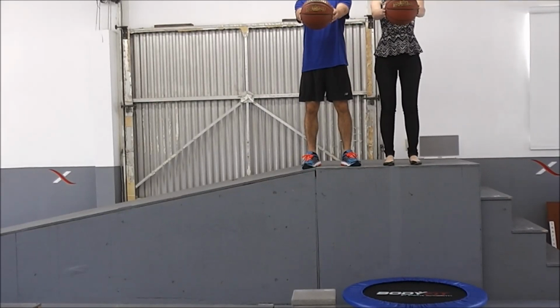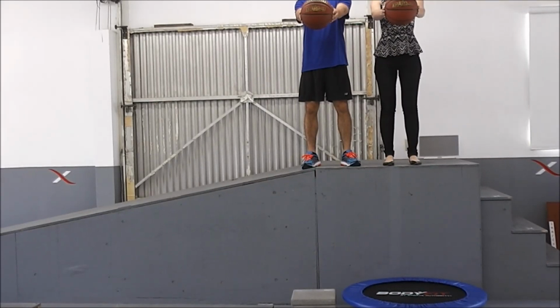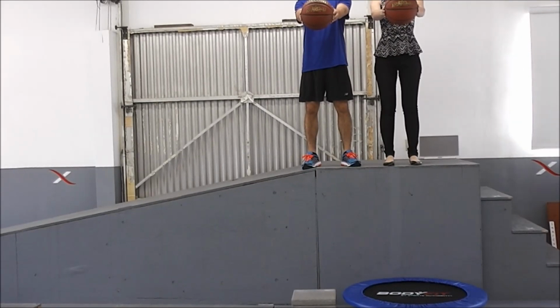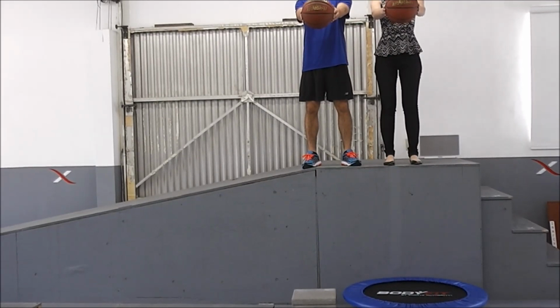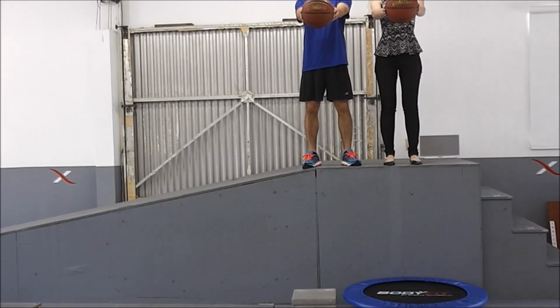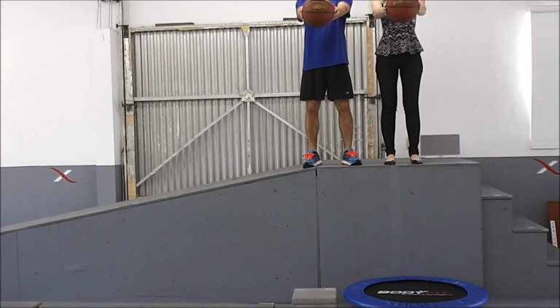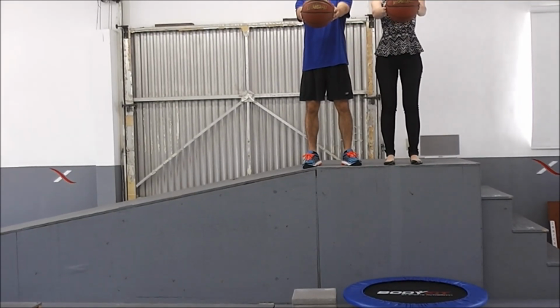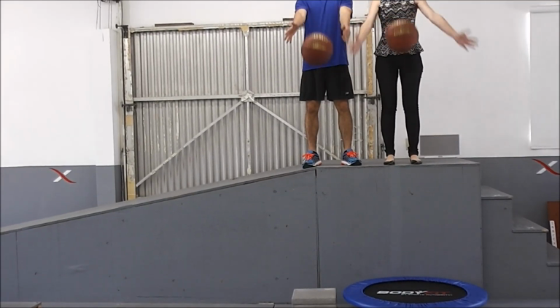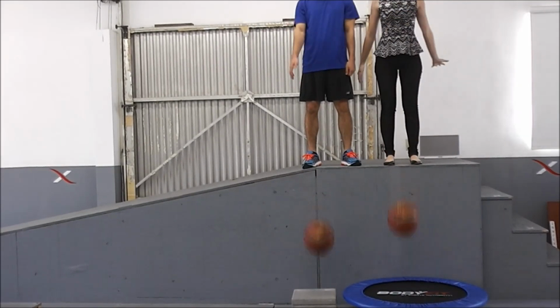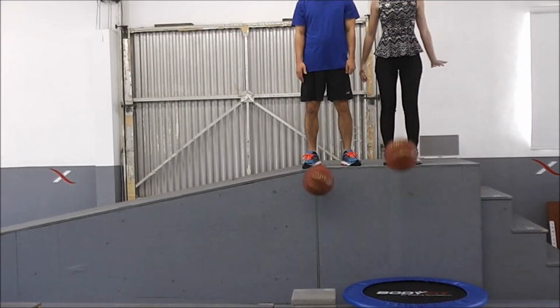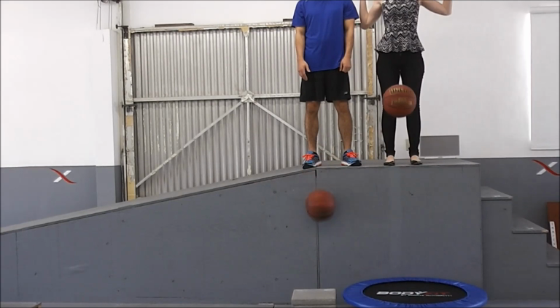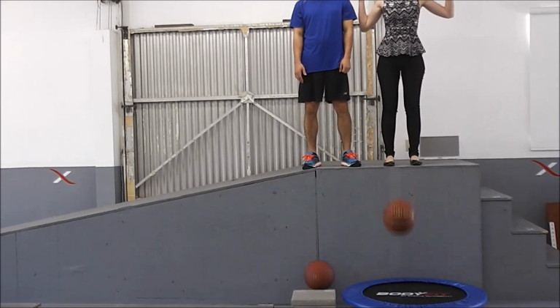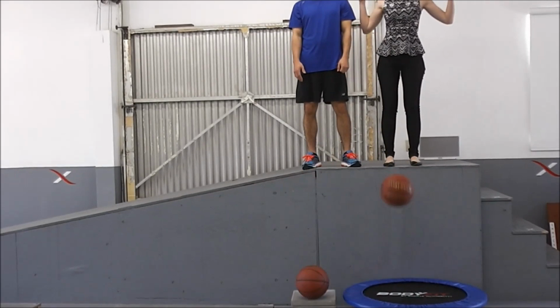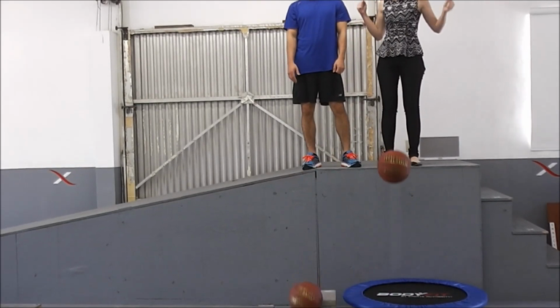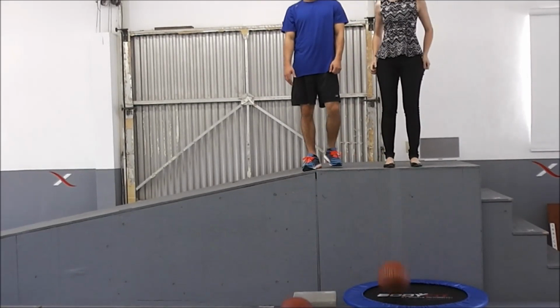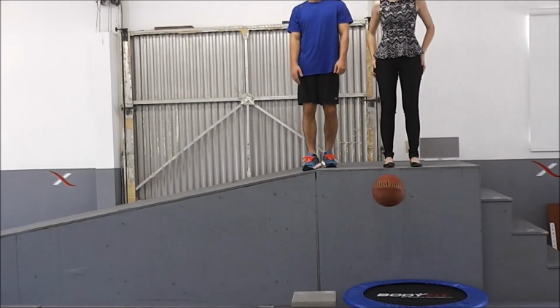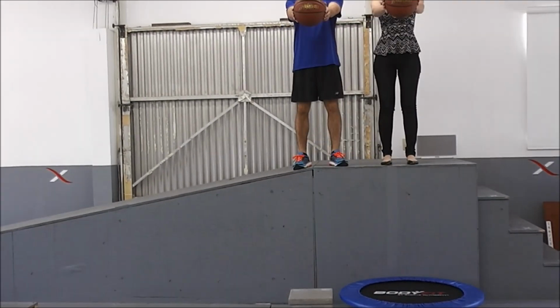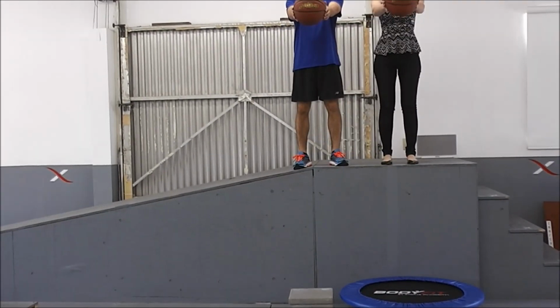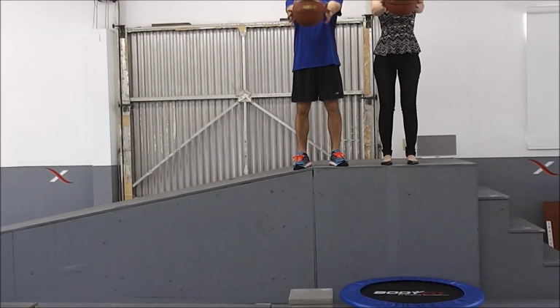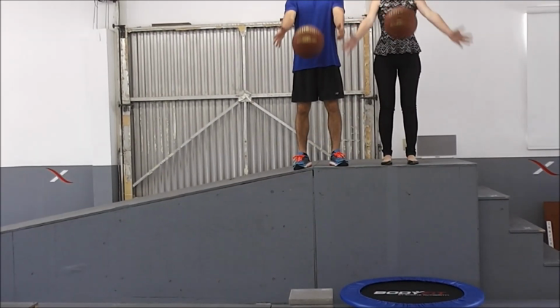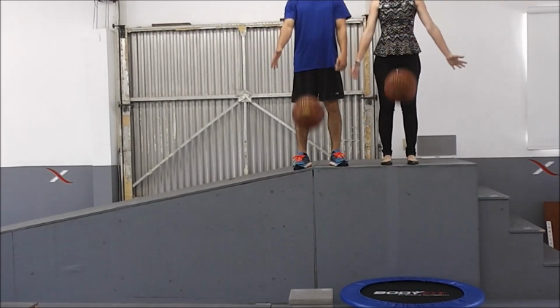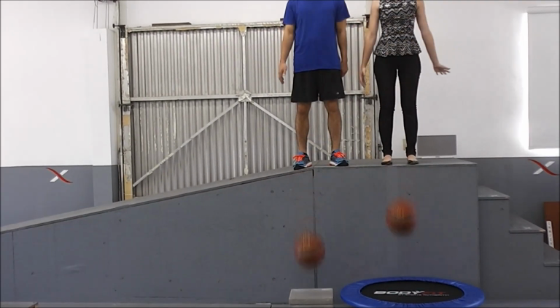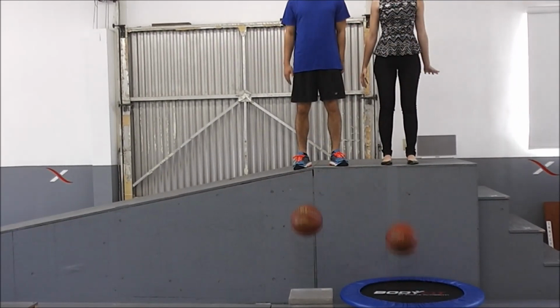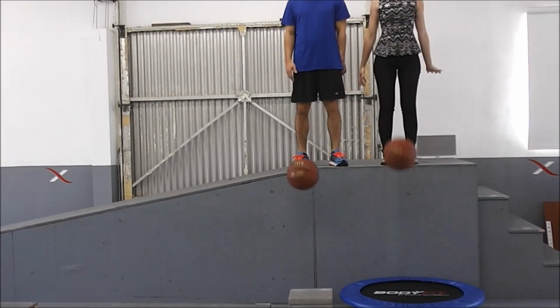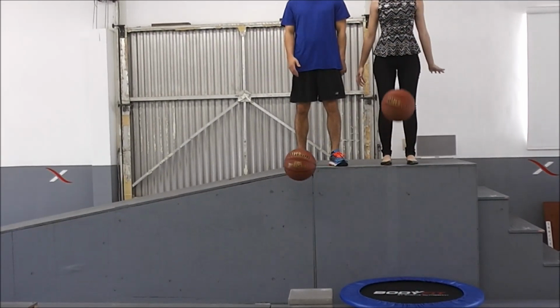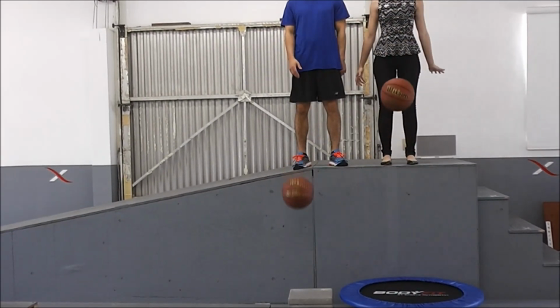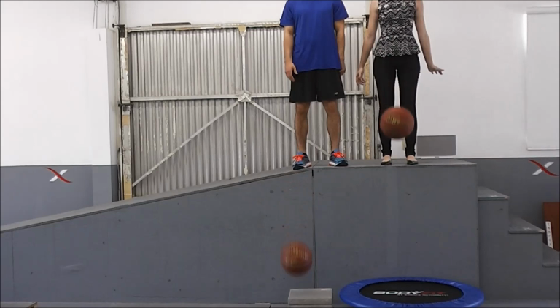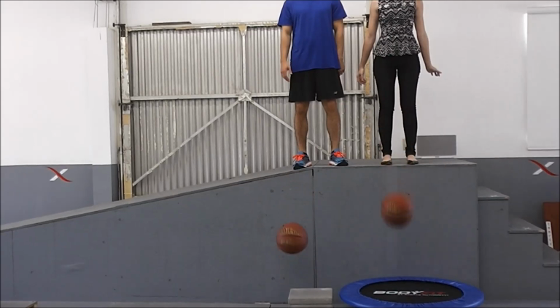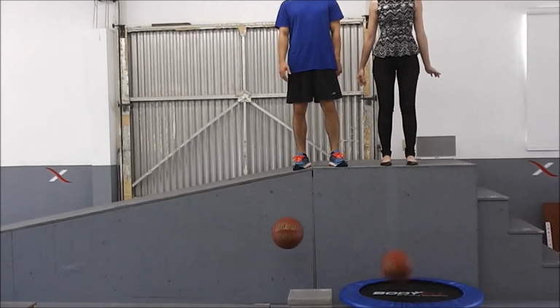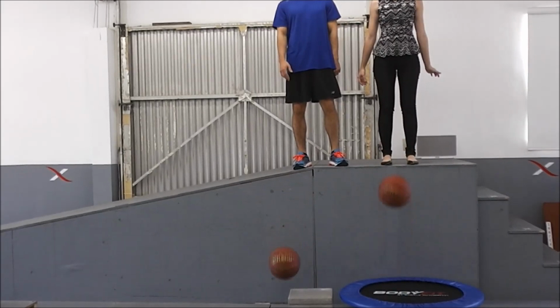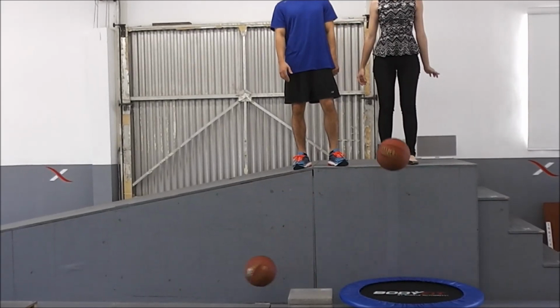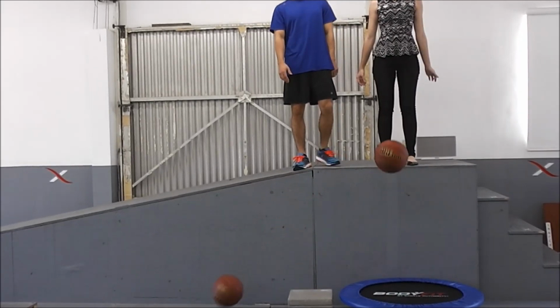Well at Helix, we like to use demos to show what we learned from real-world testing. This basketball test shows what we have found from energy return shoes — that they can help increase vertical movements like jumping, which is pretty awesome.